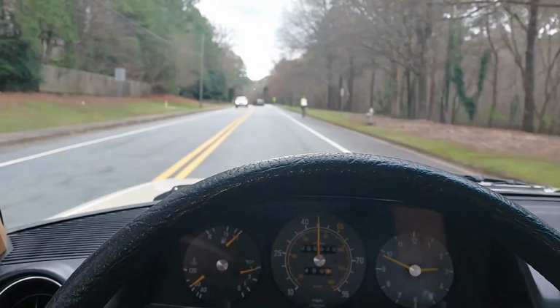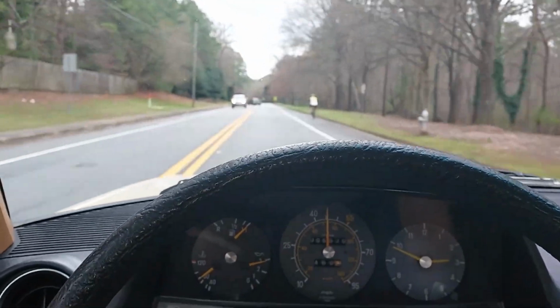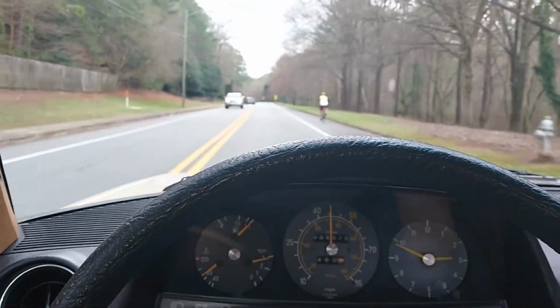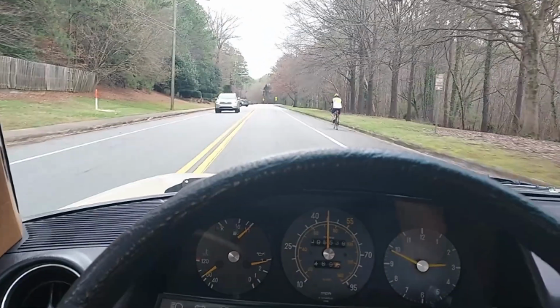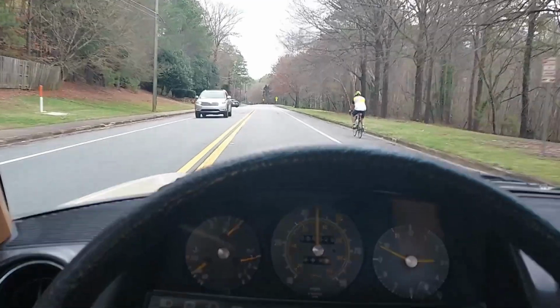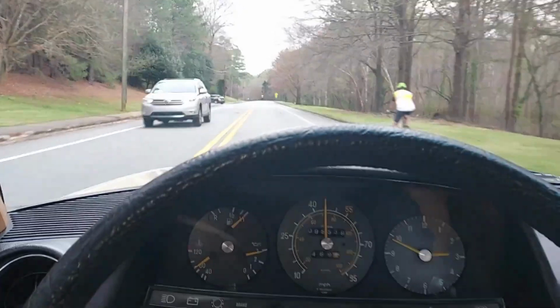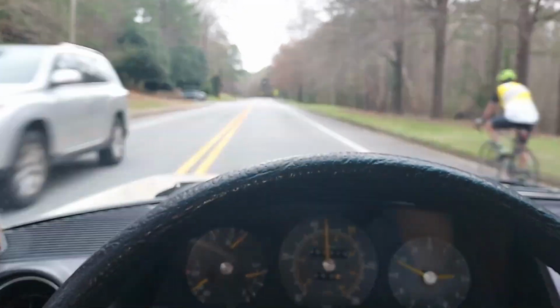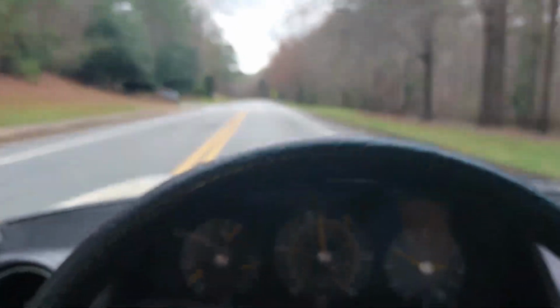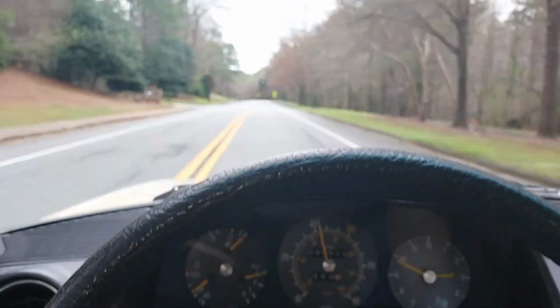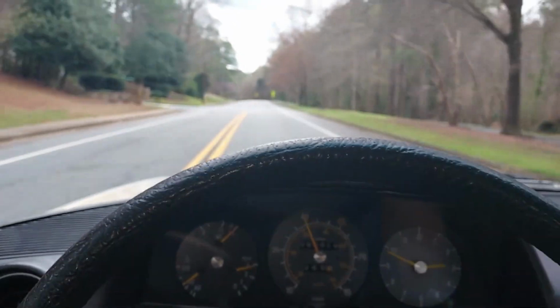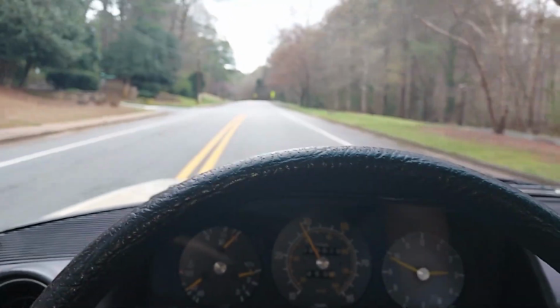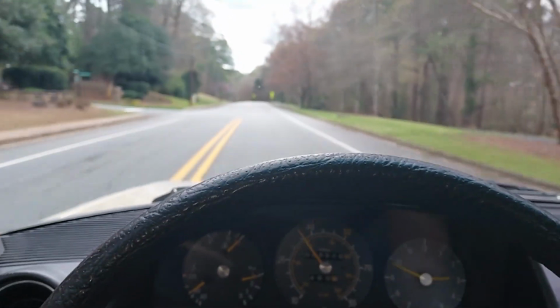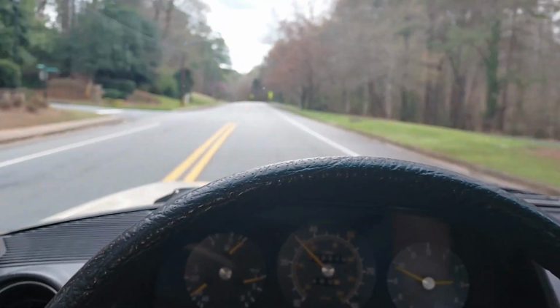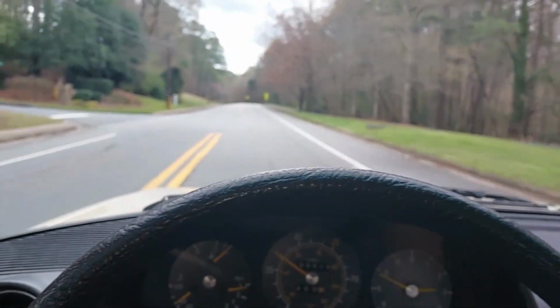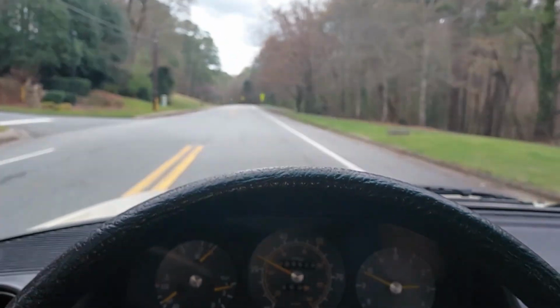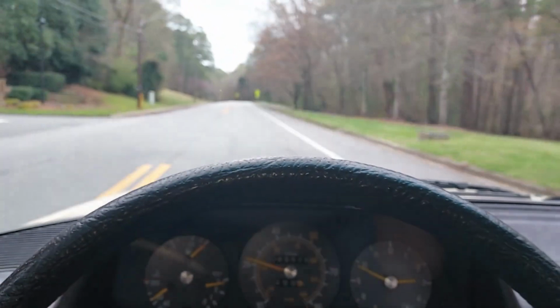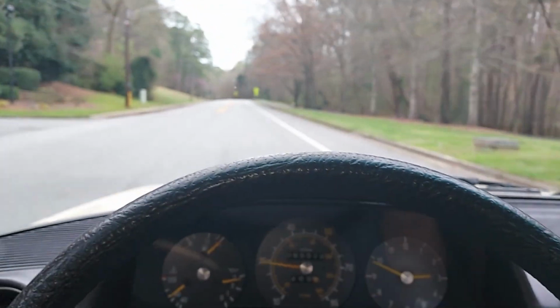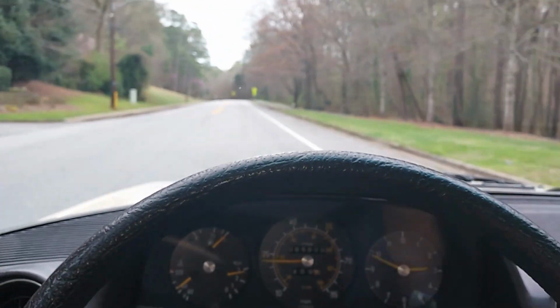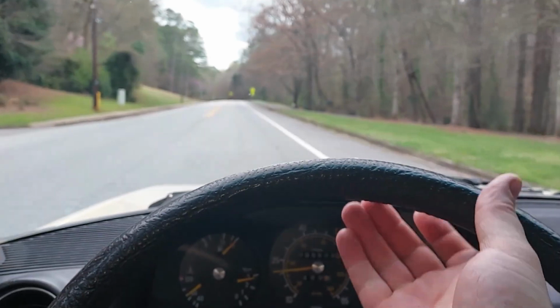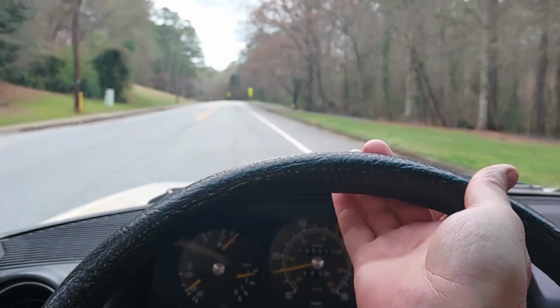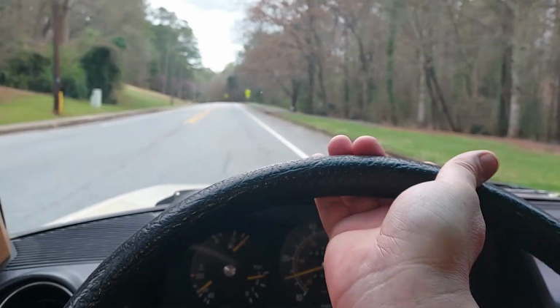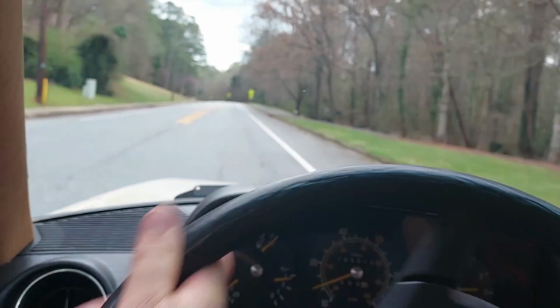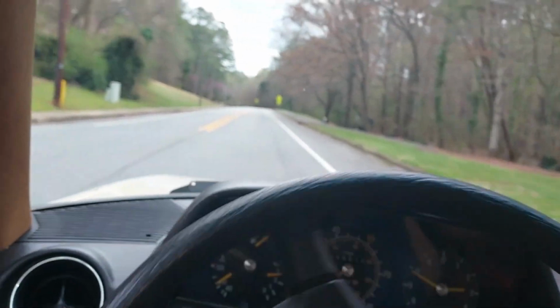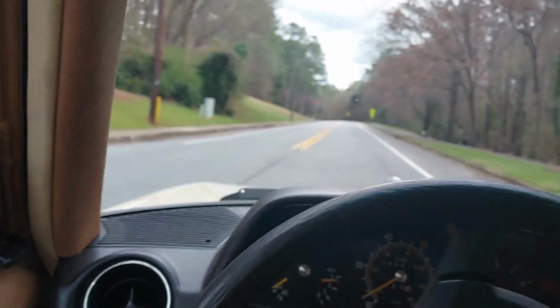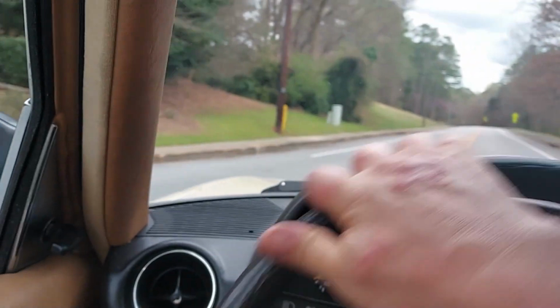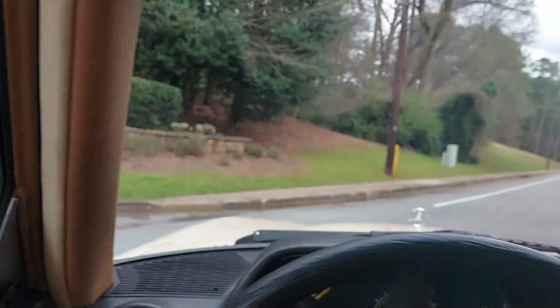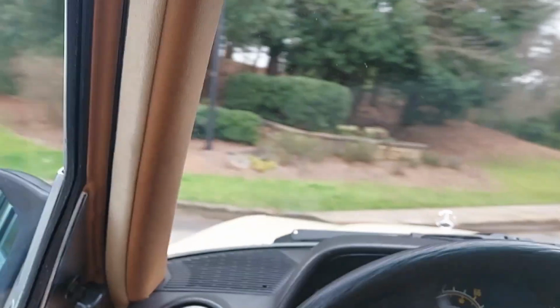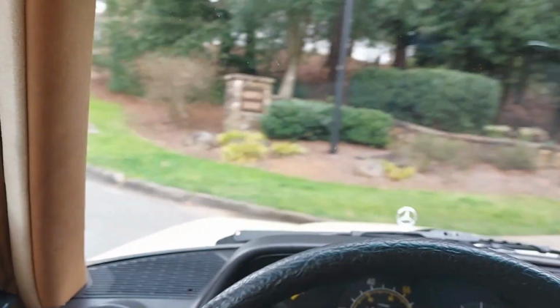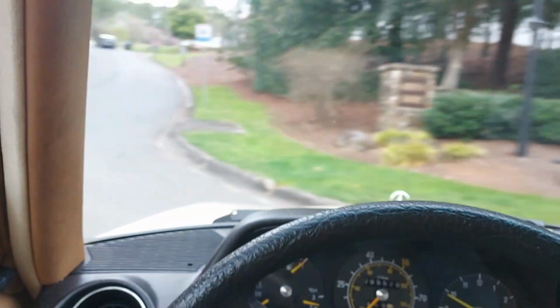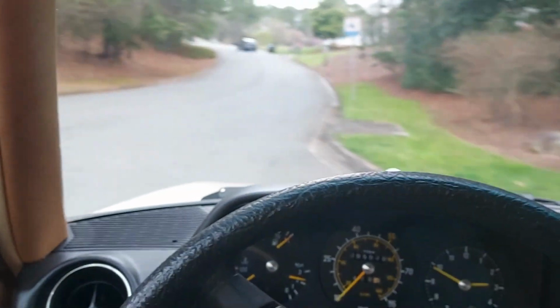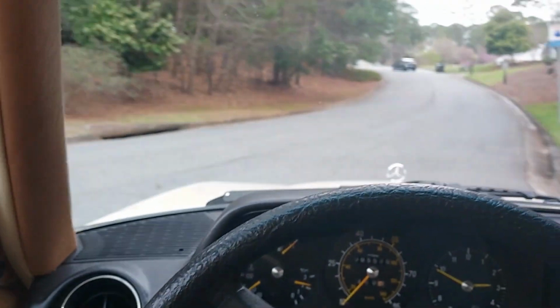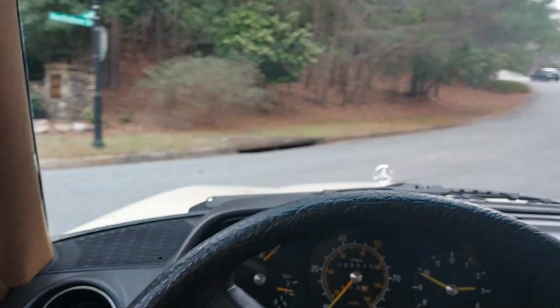The four-speed makes these cars fun — the automatics forget about it, they're so slow. But the four-speeds make it great. Look at that turning radius.